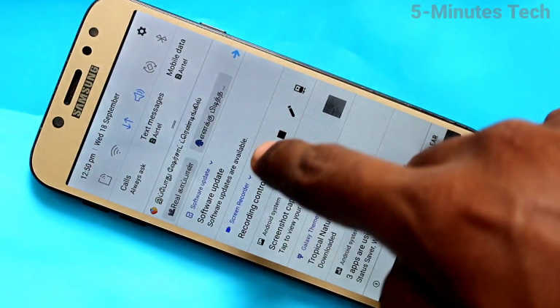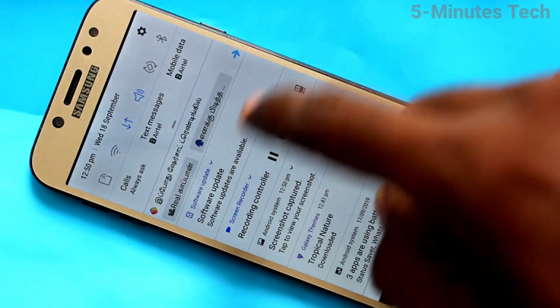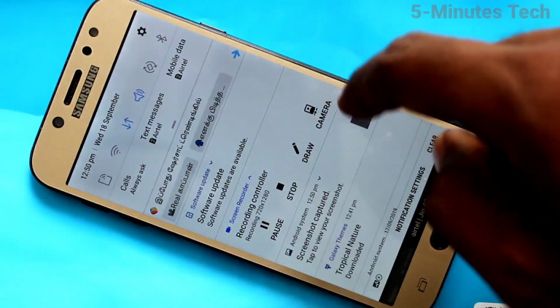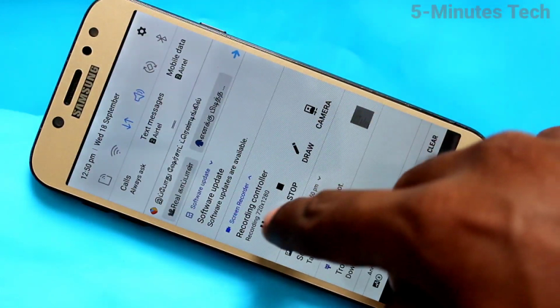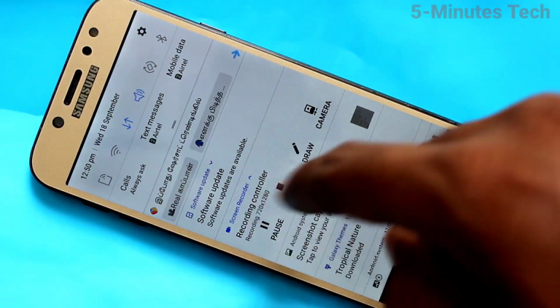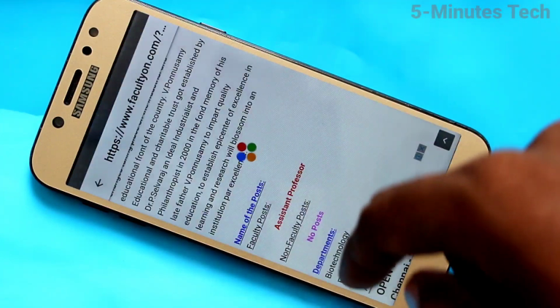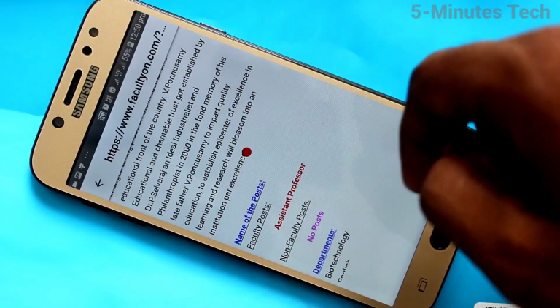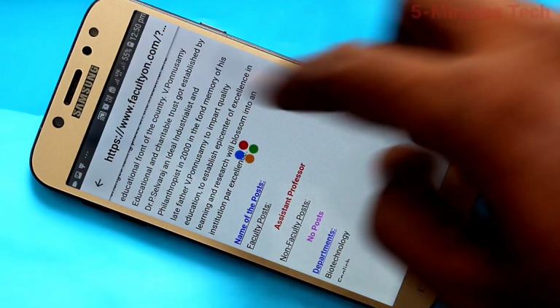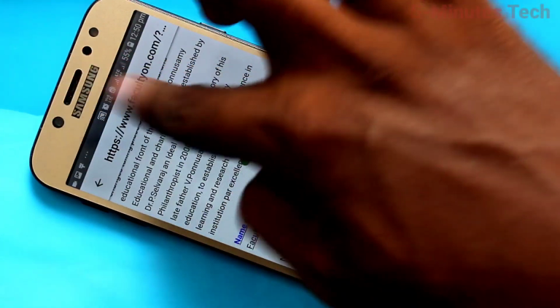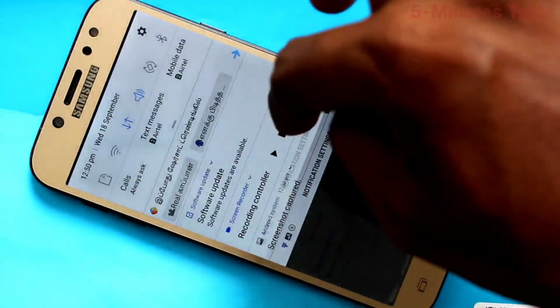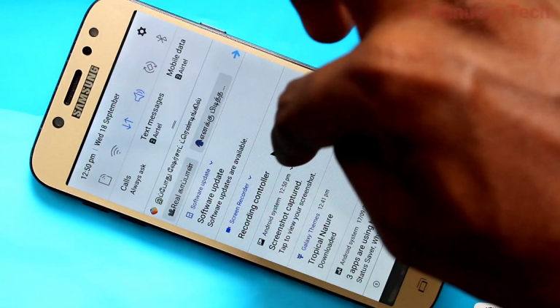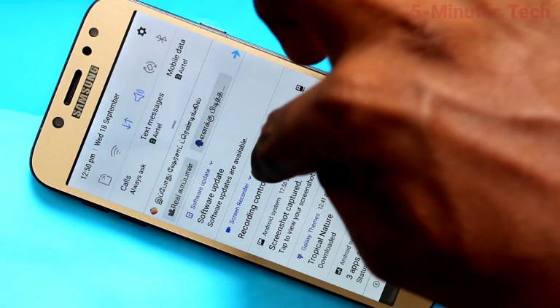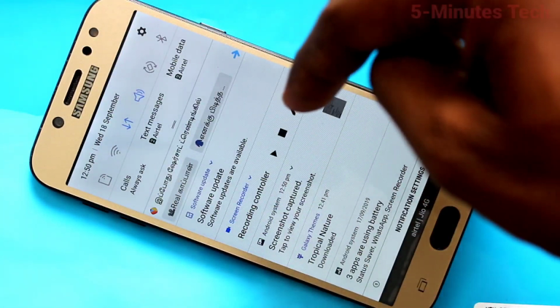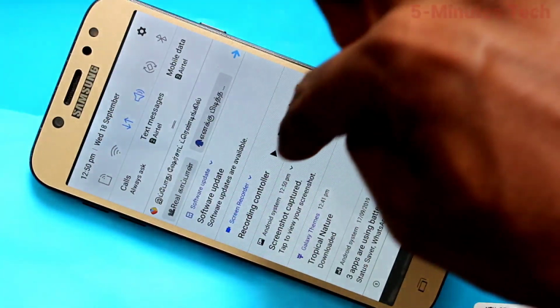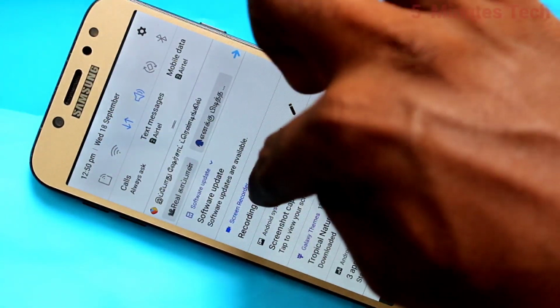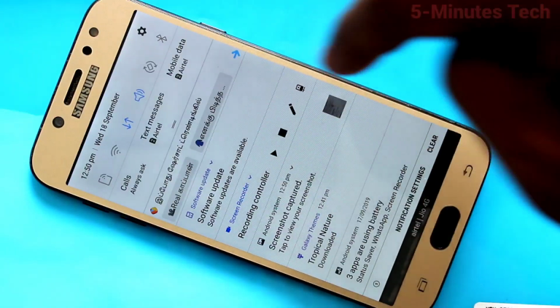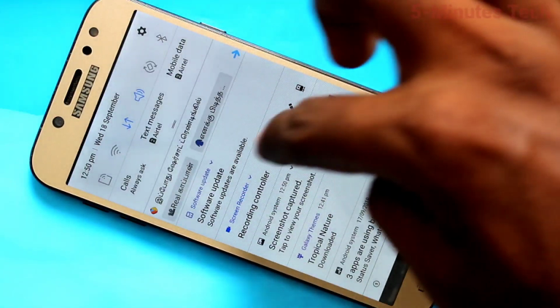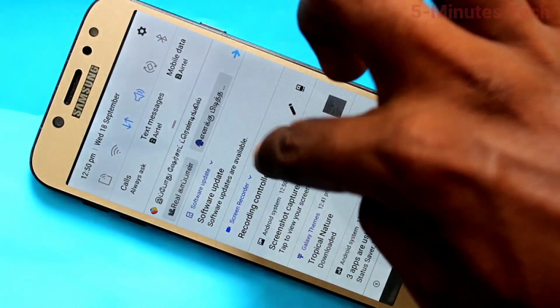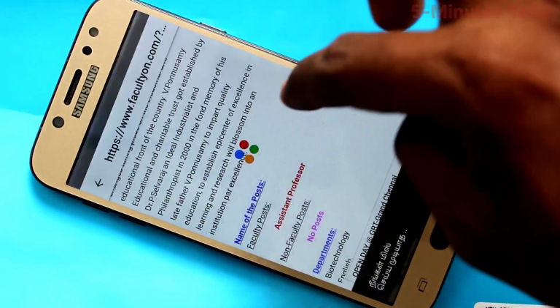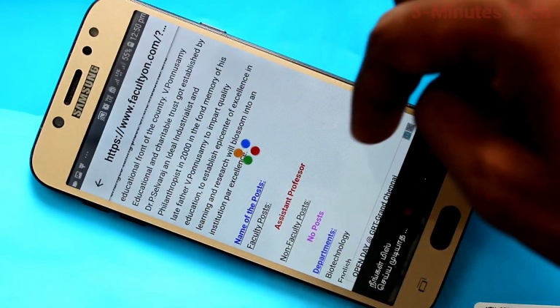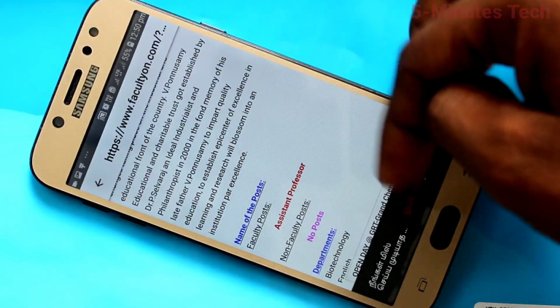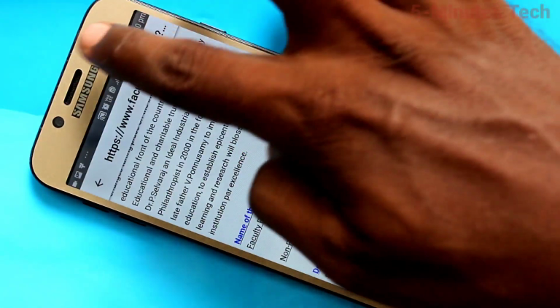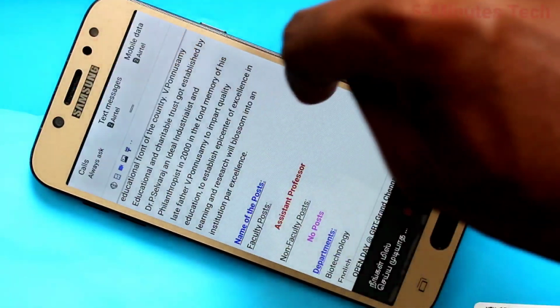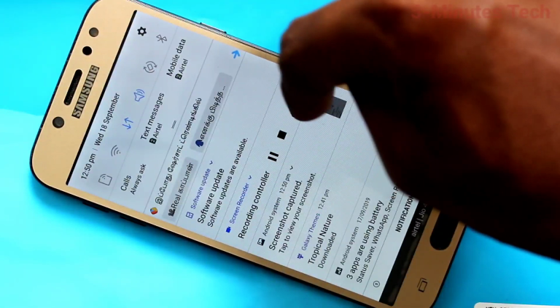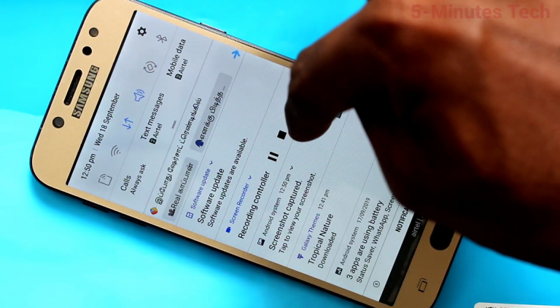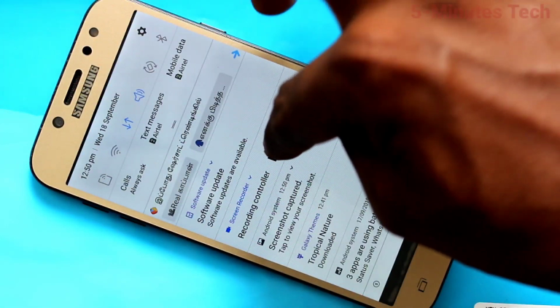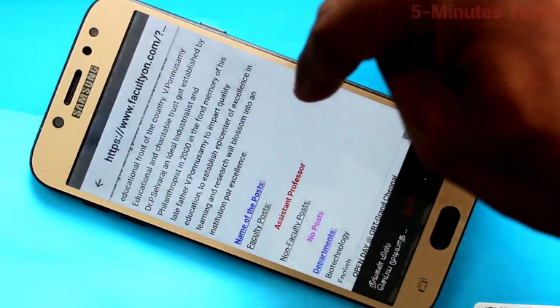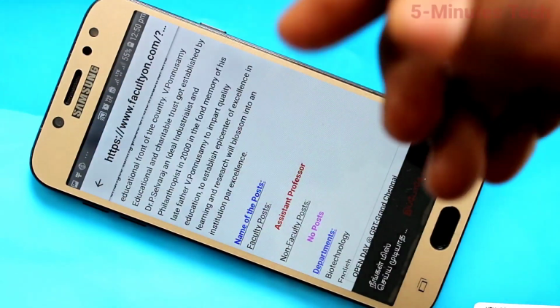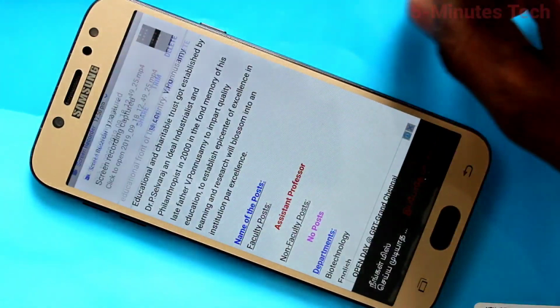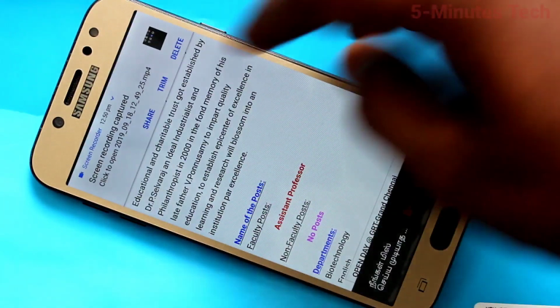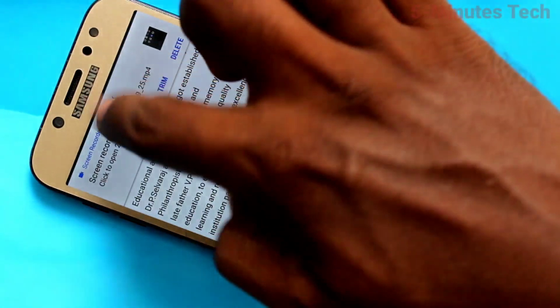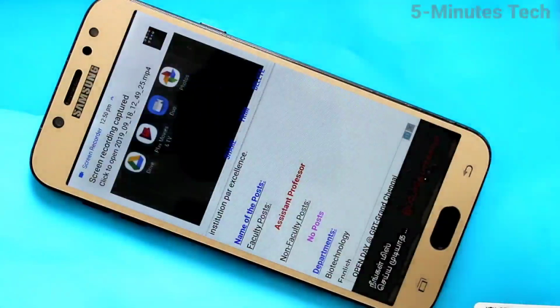To stop the screen recording, click here and it will be stopped and paused. You can also resume if you want. To completely stop, click on the second button and it will be stopped.